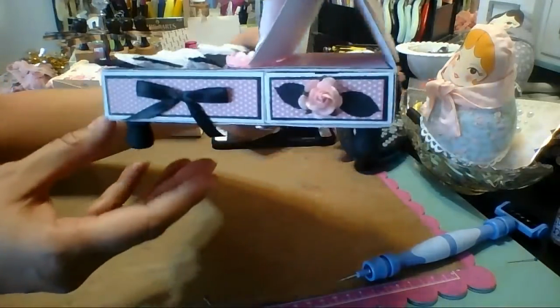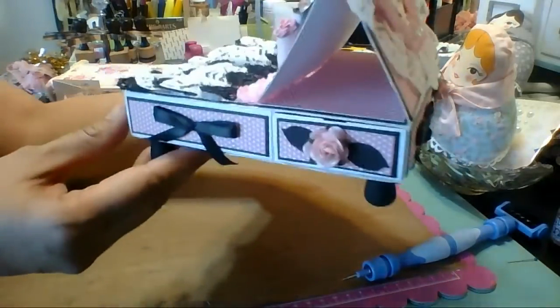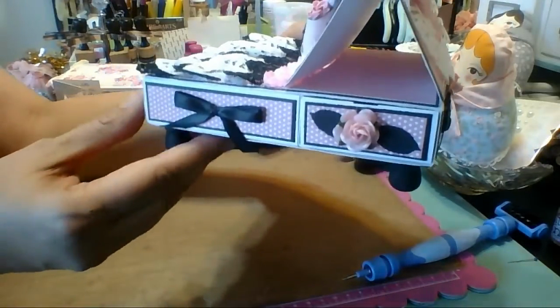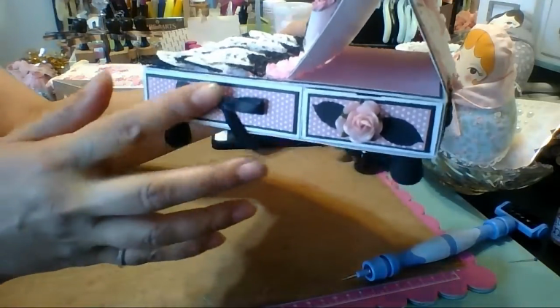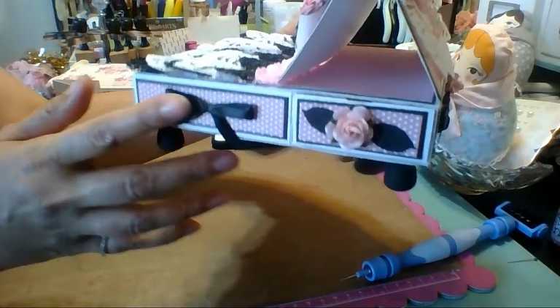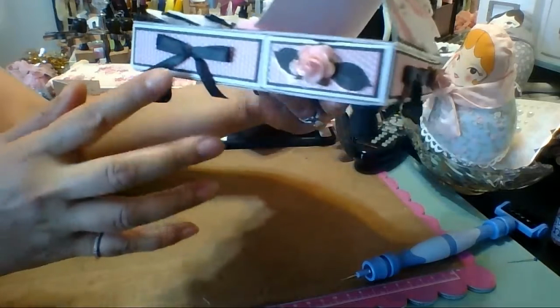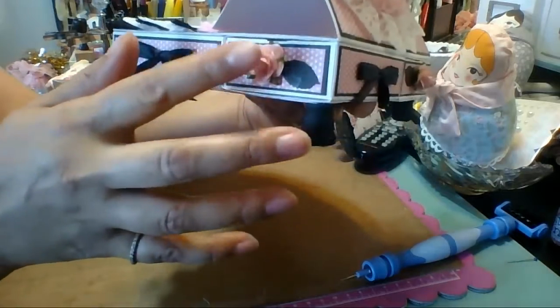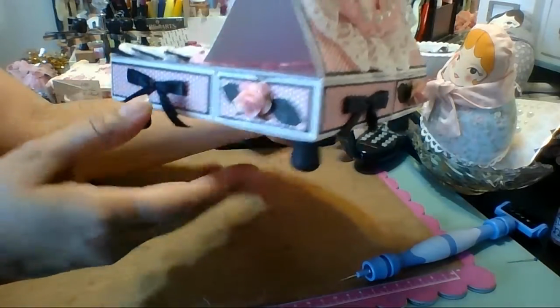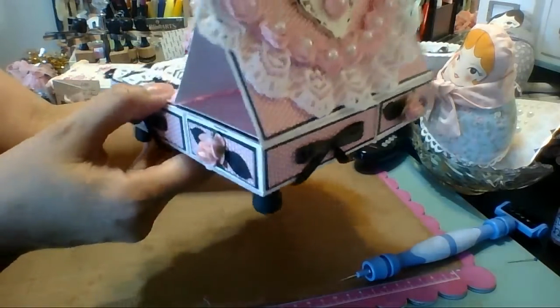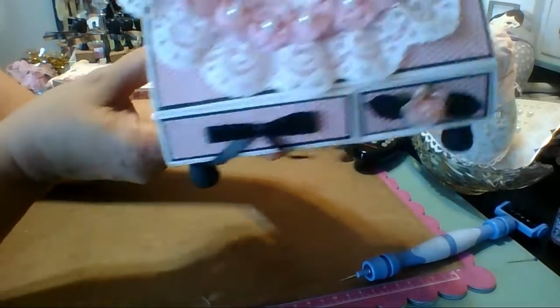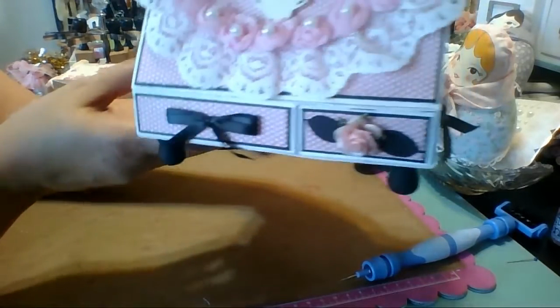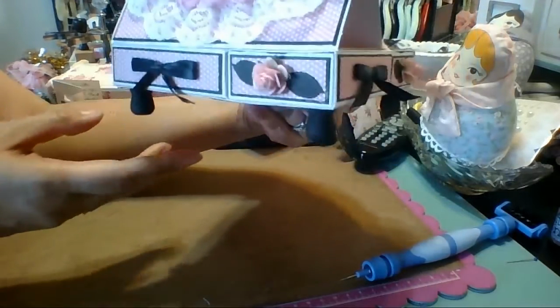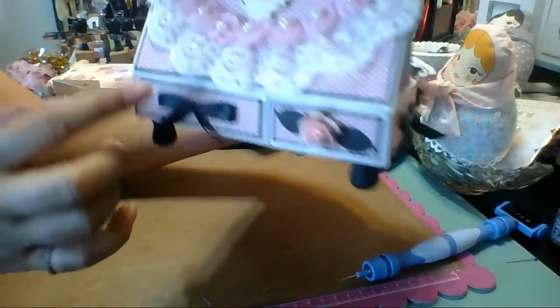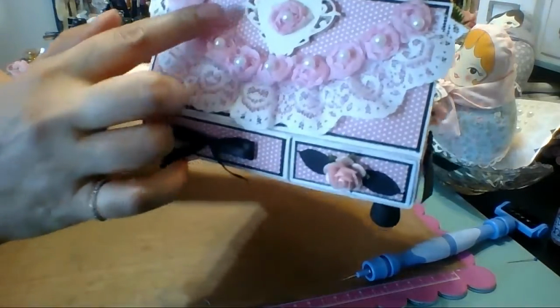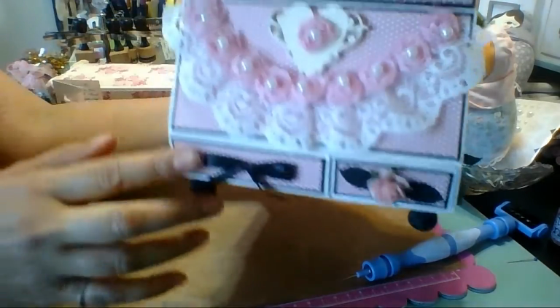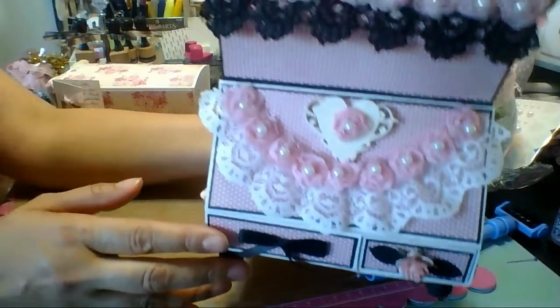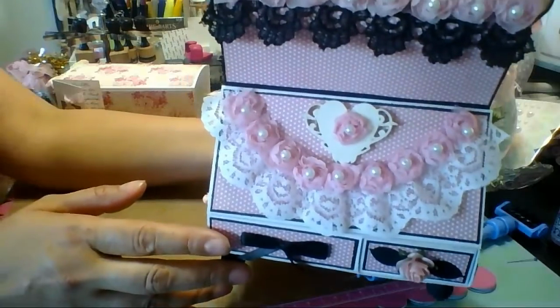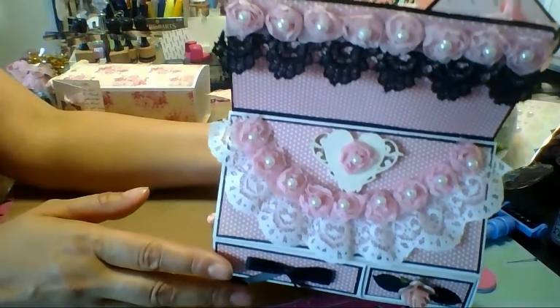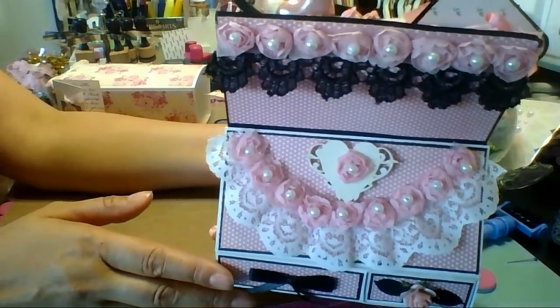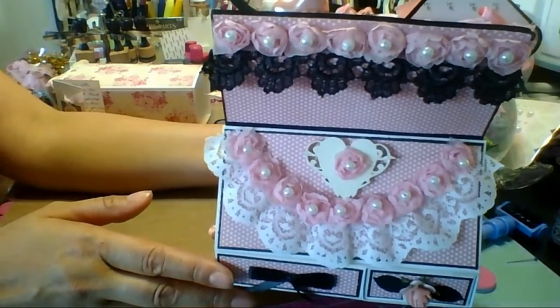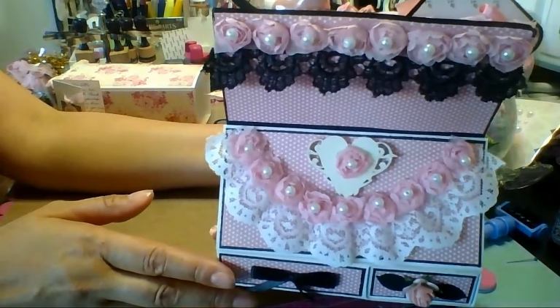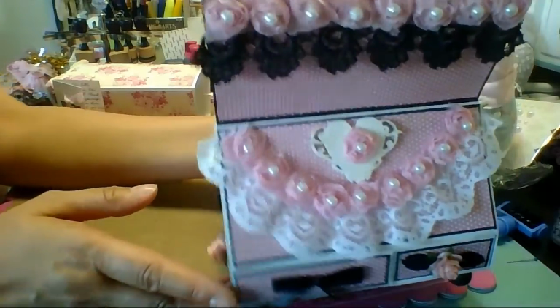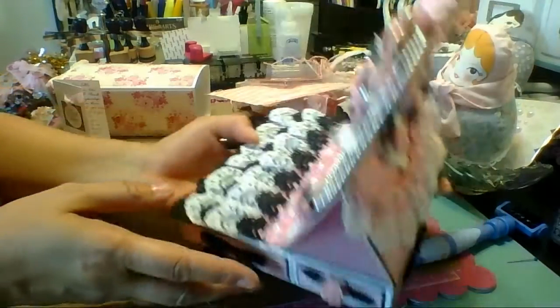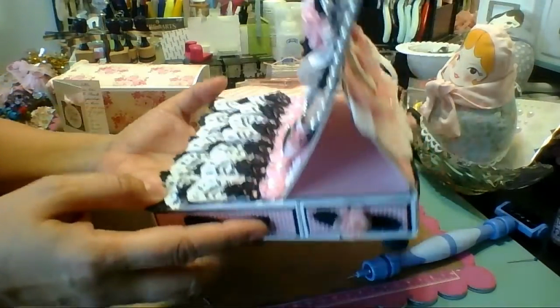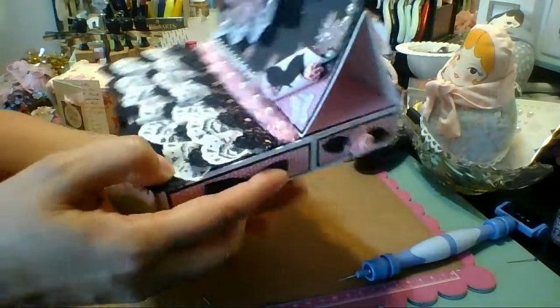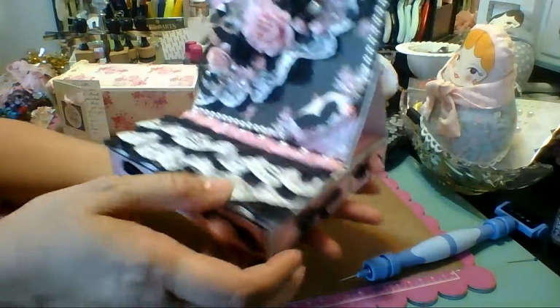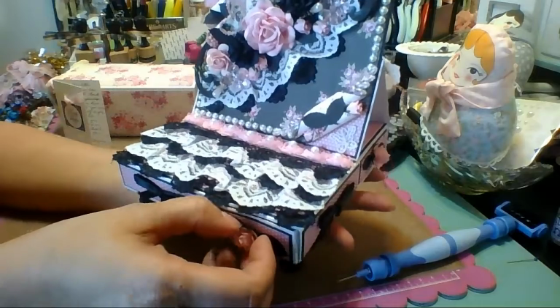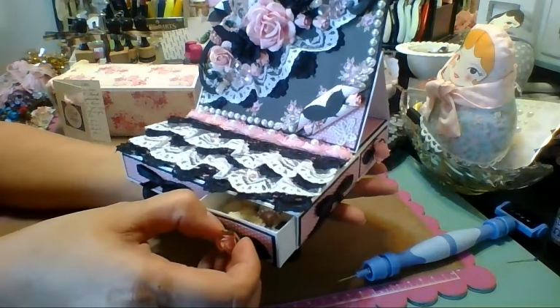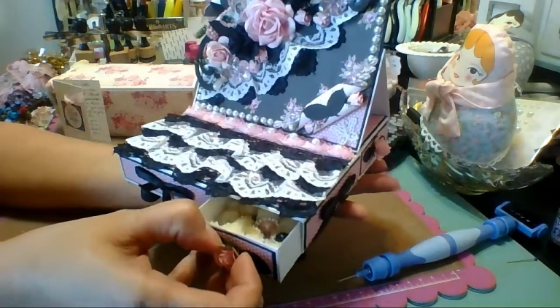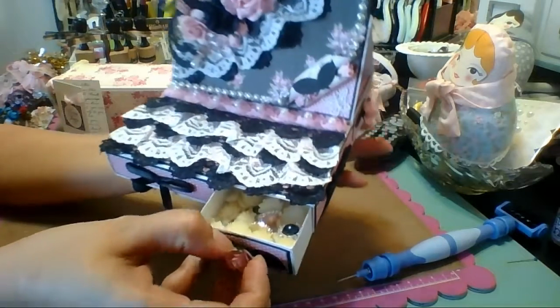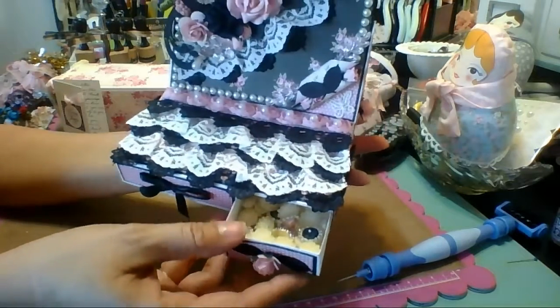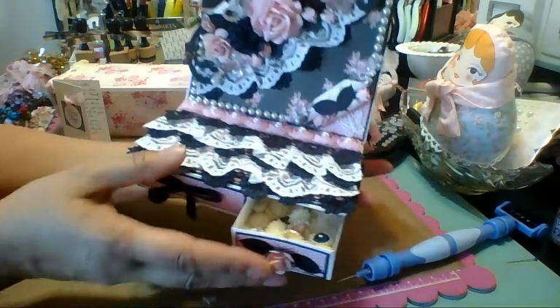I'll take you around so you can see the ribbons on one side and the flowers on the other. Look at the back — even the back is decorated. And then these drawers open and inside there's all kinds of goodies.